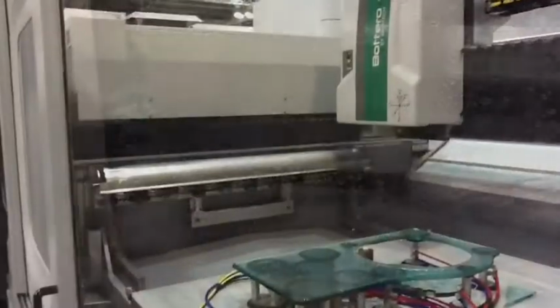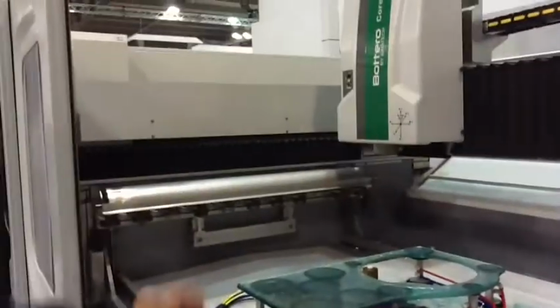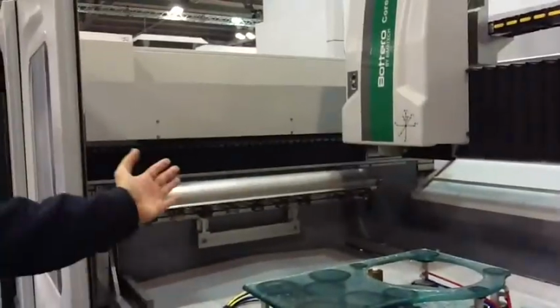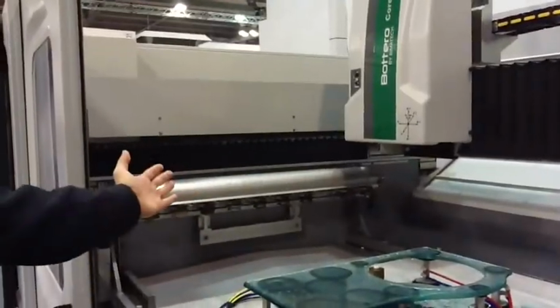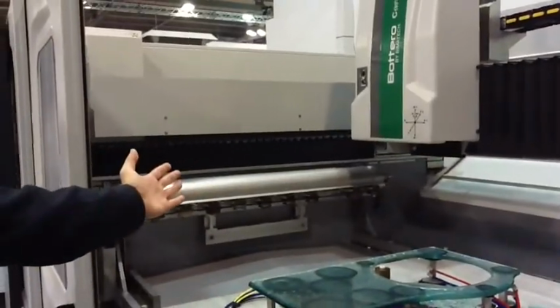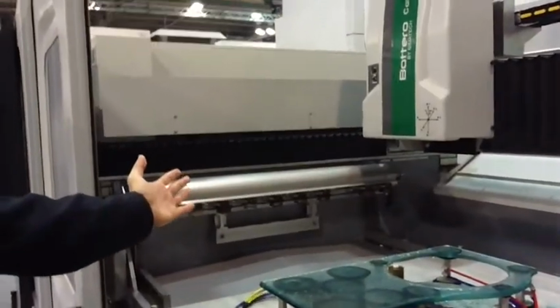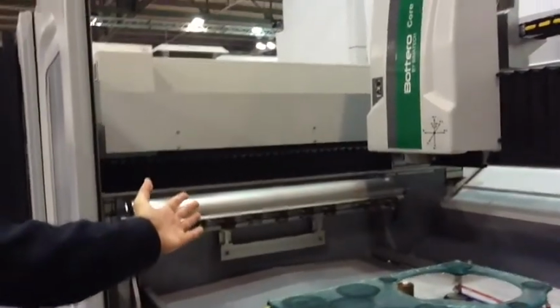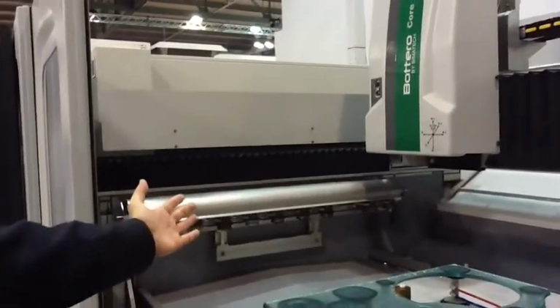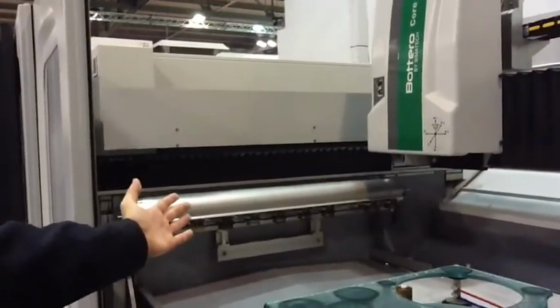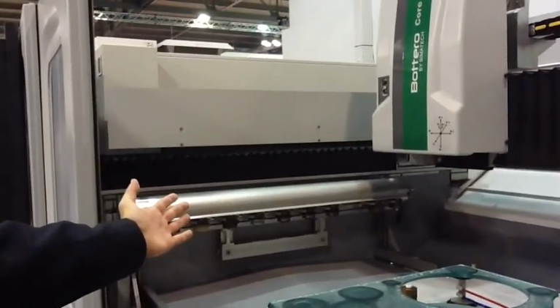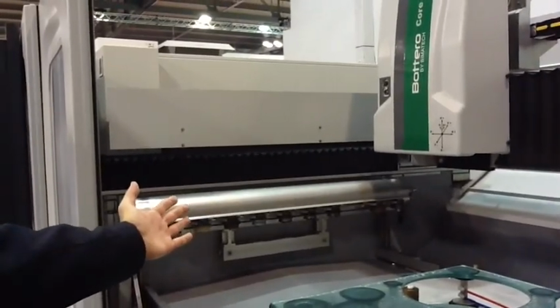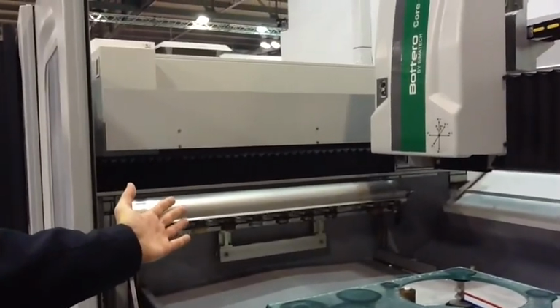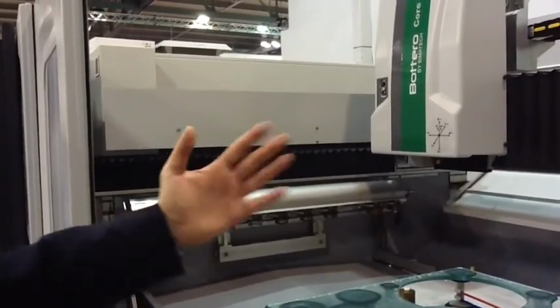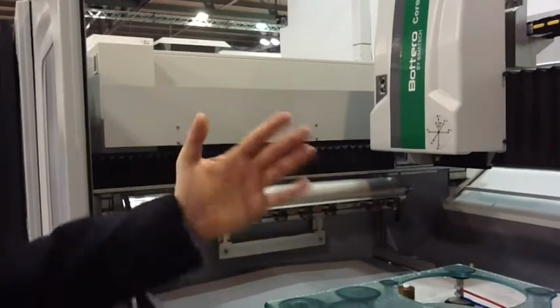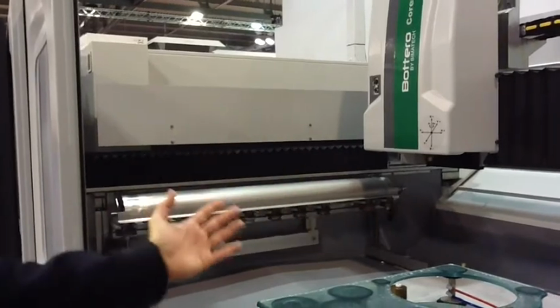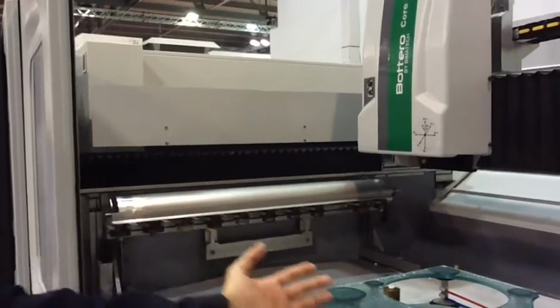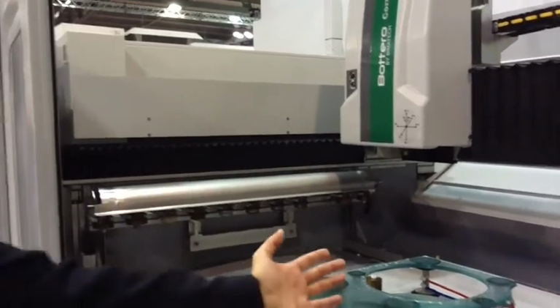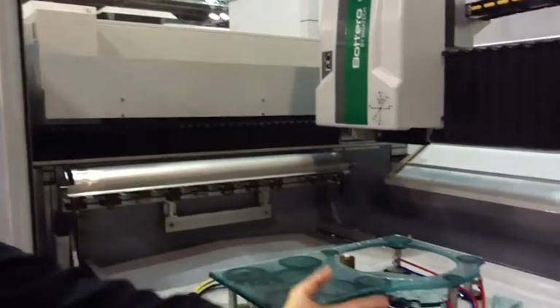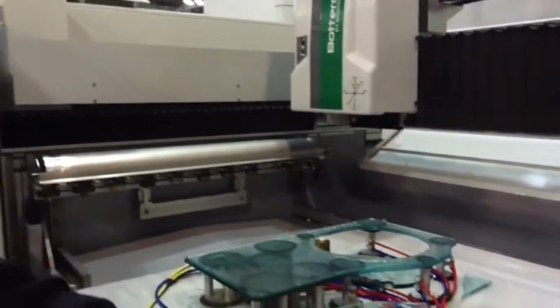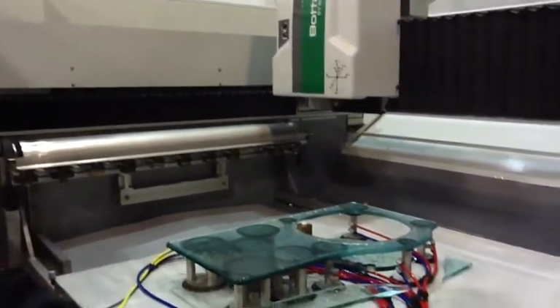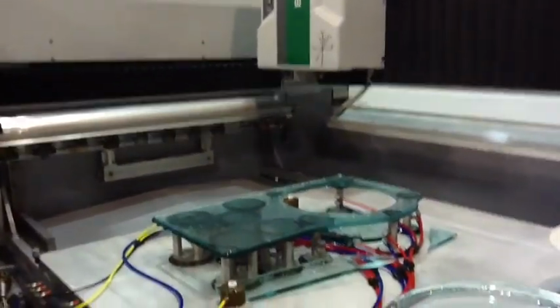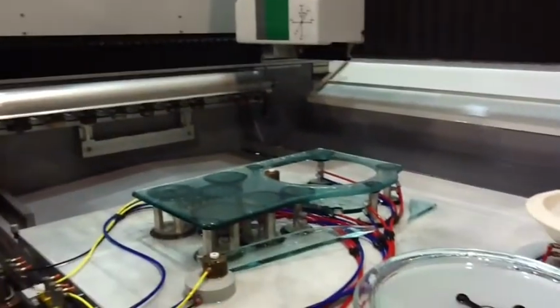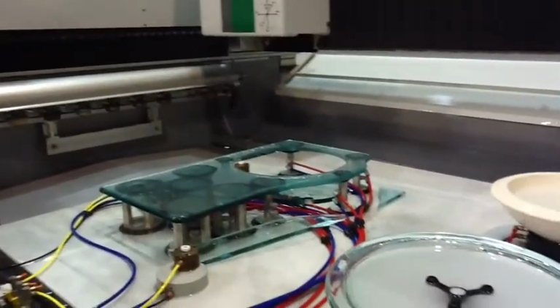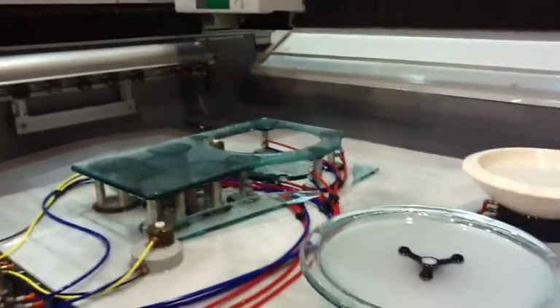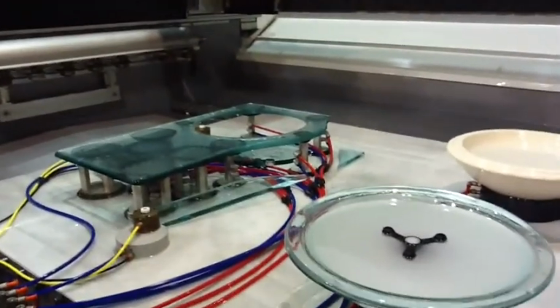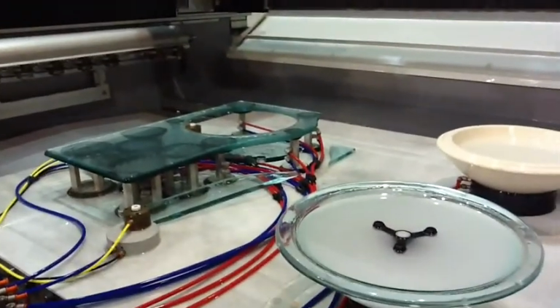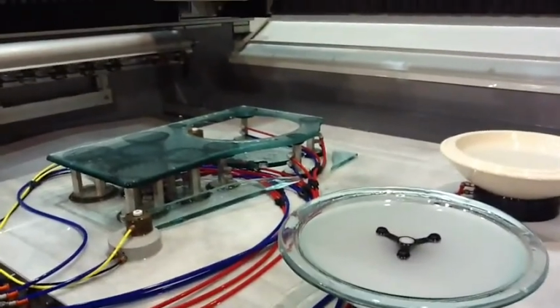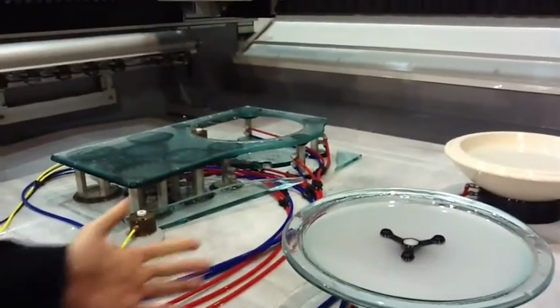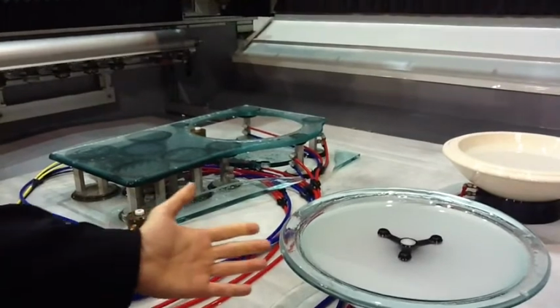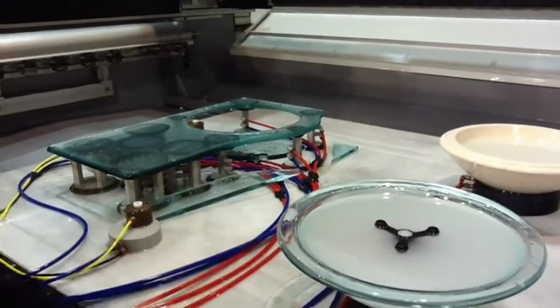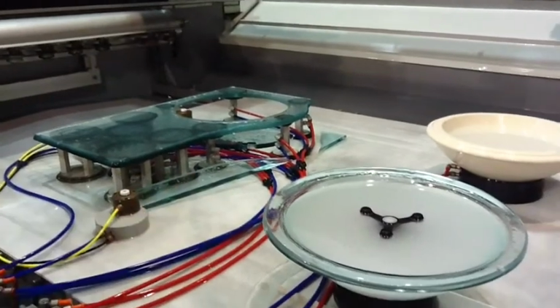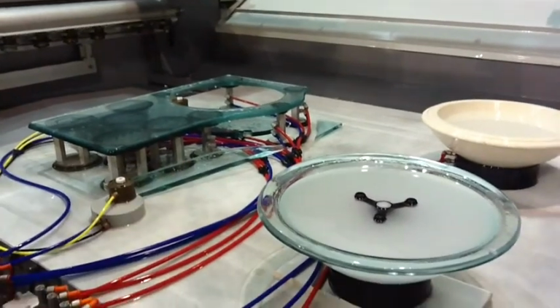Here we have the automatic tool change, 11 positions on each side, and the machine will work any kind of glass, 3 or 4 axes, as you can see here.